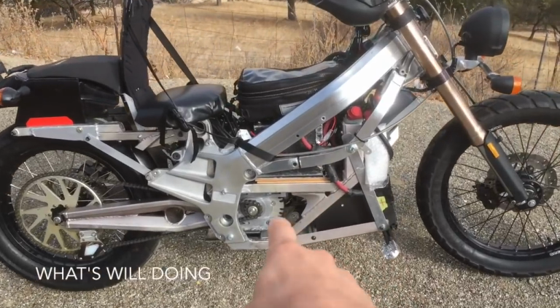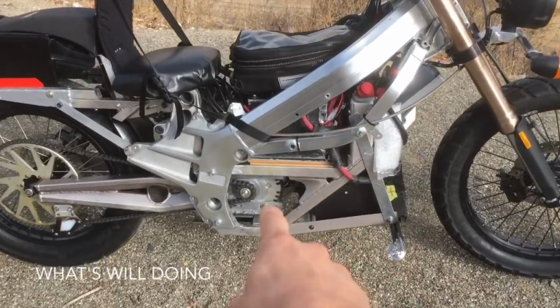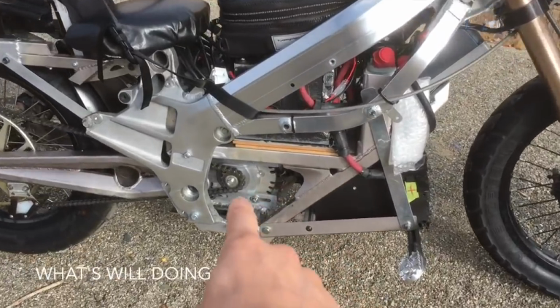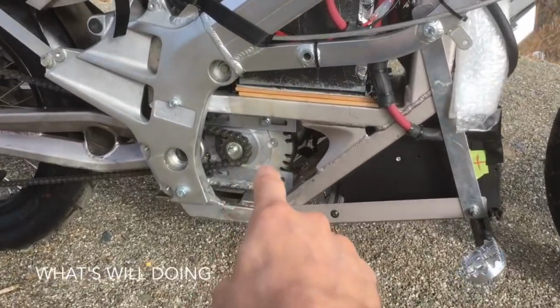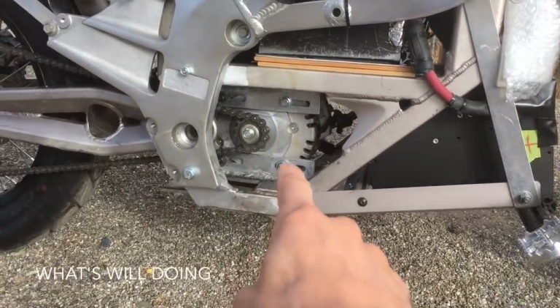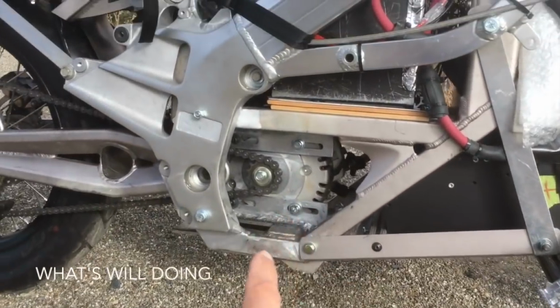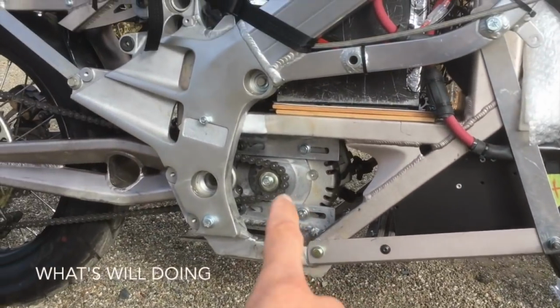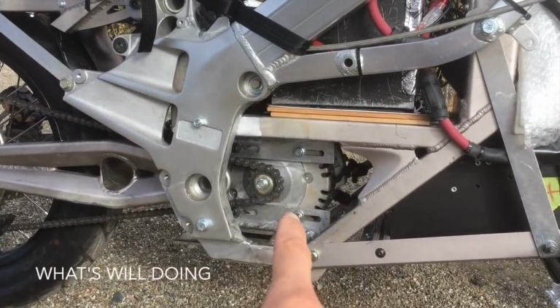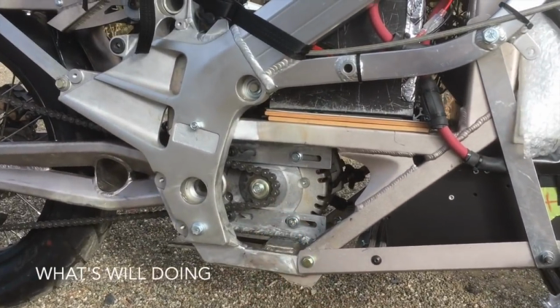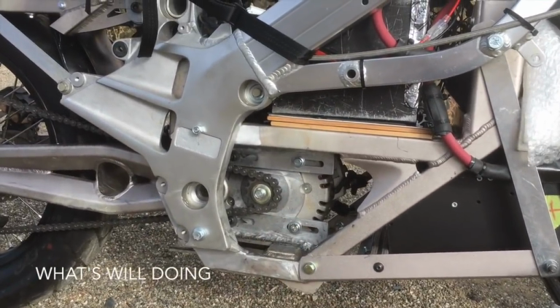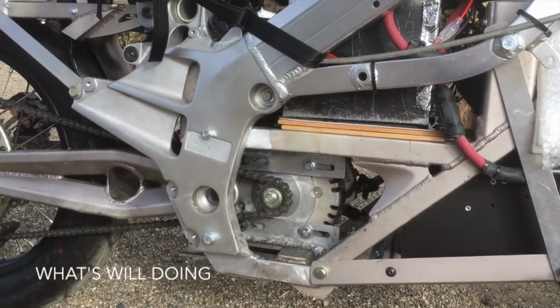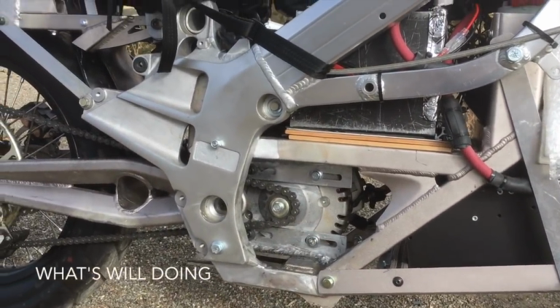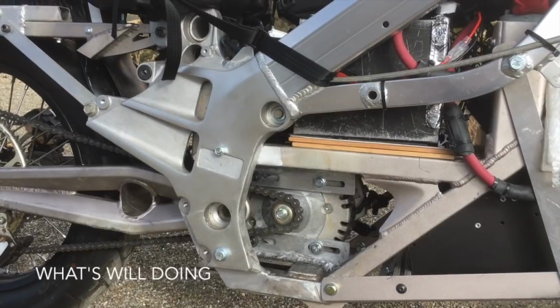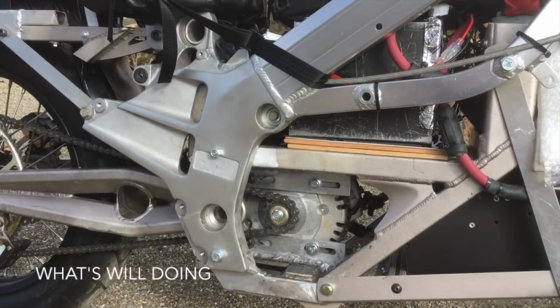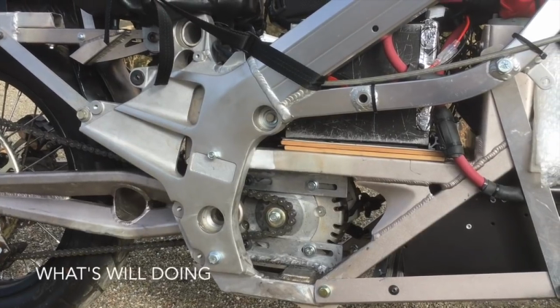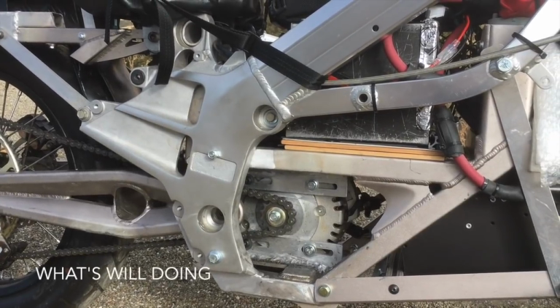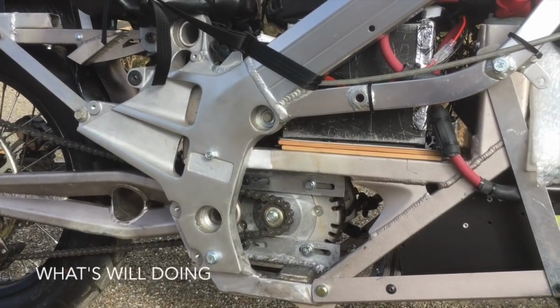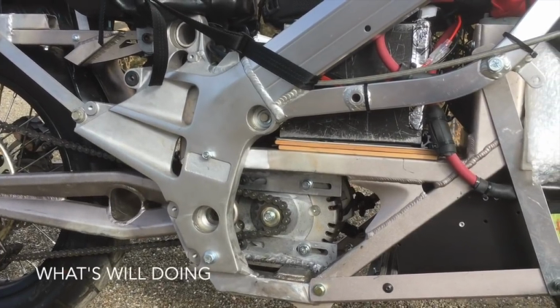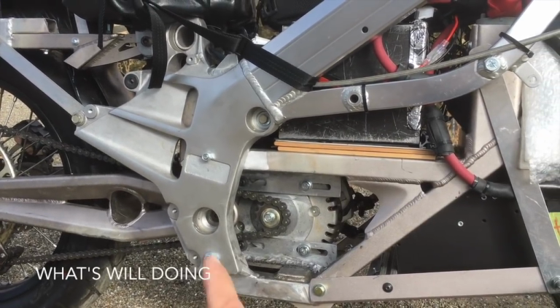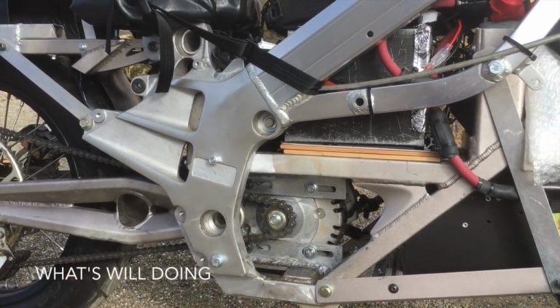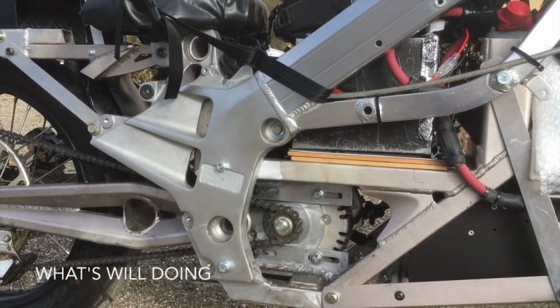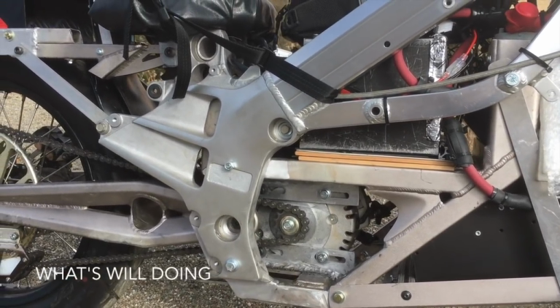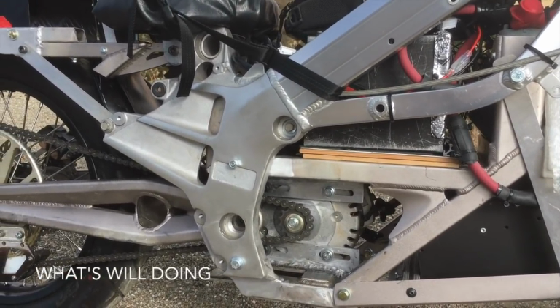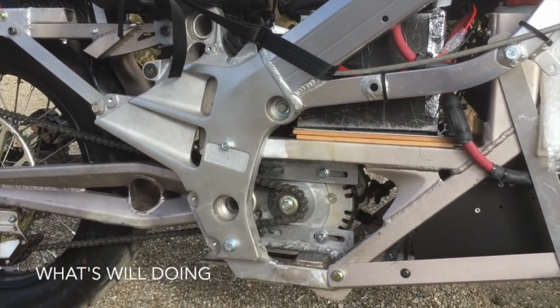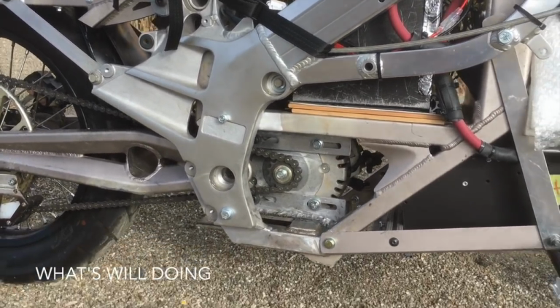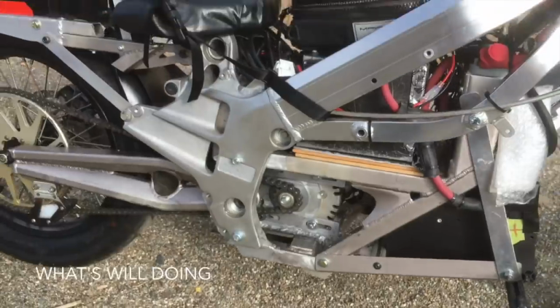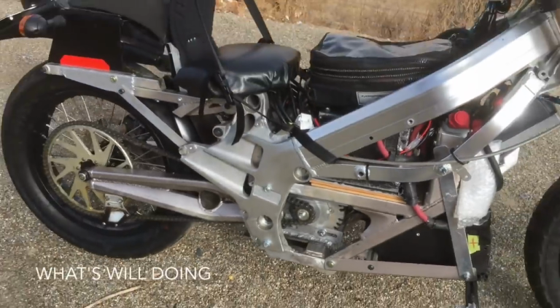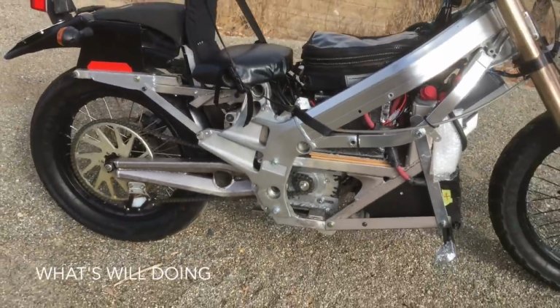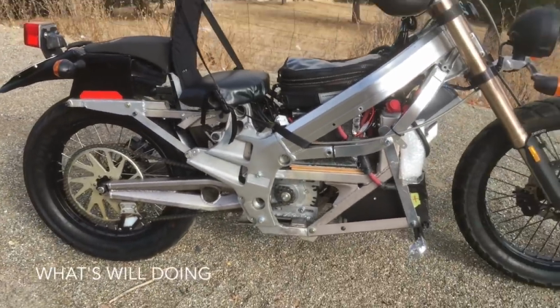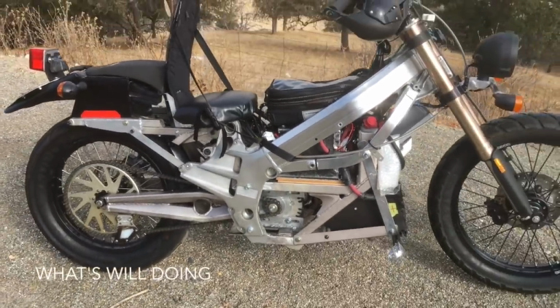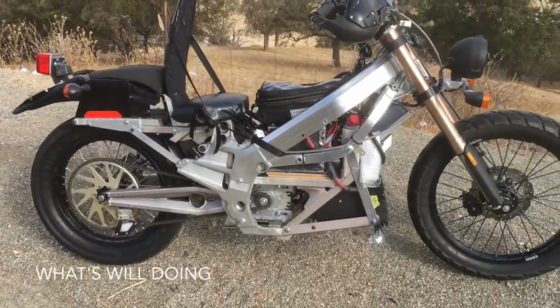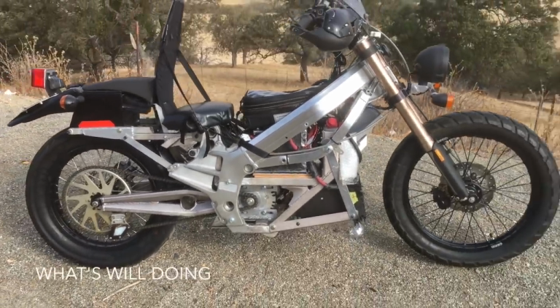The motor down here is a Motenergy 1114 — that's what came on, I think, a 2012 Zero XU motorcycle. So far that's been working well too.